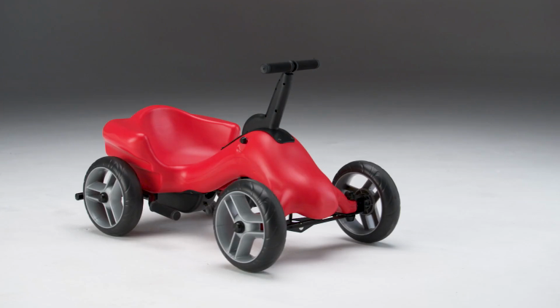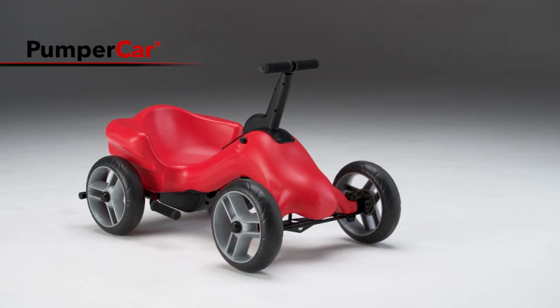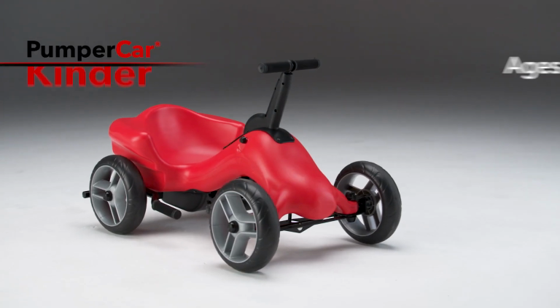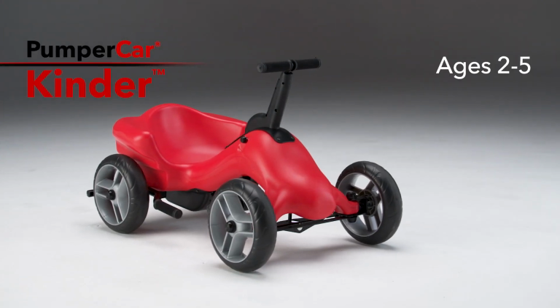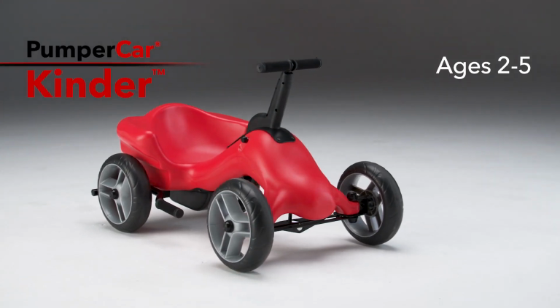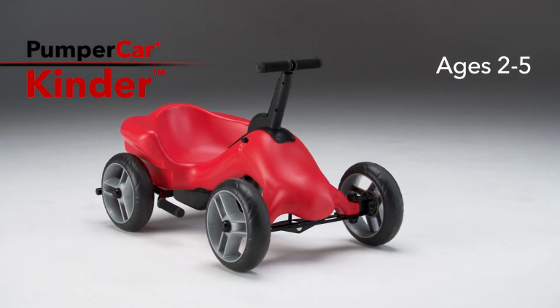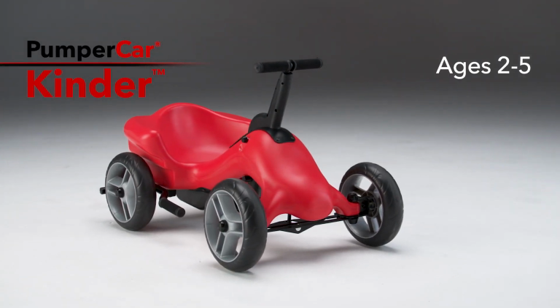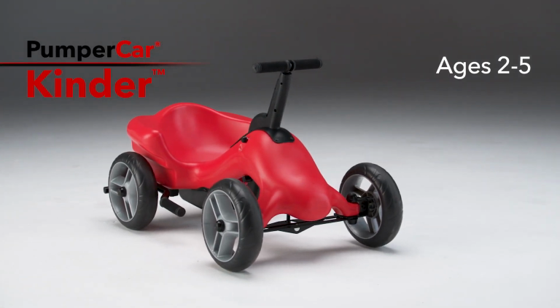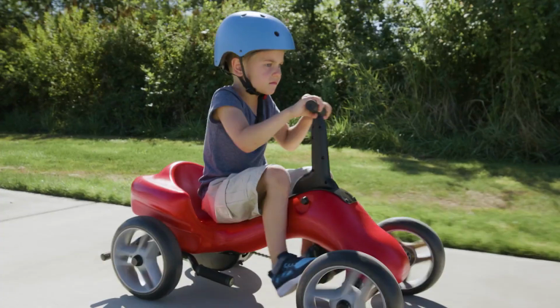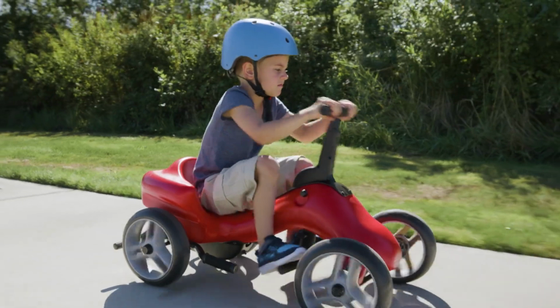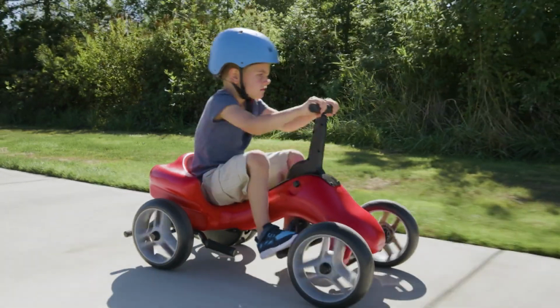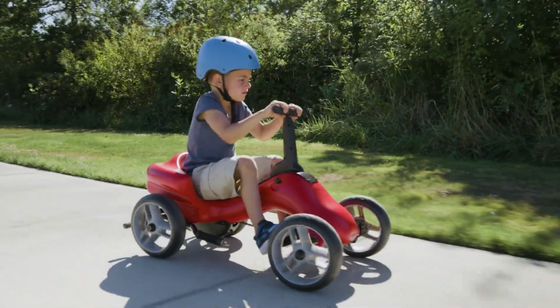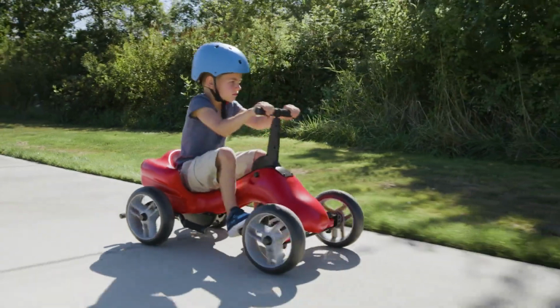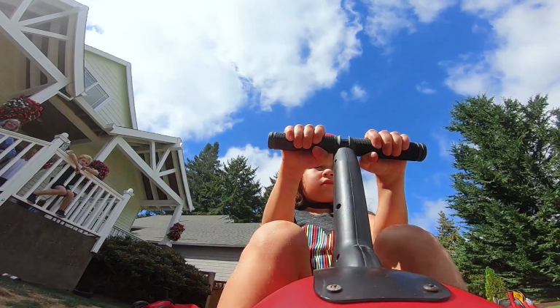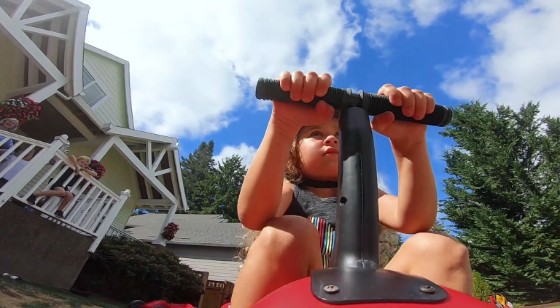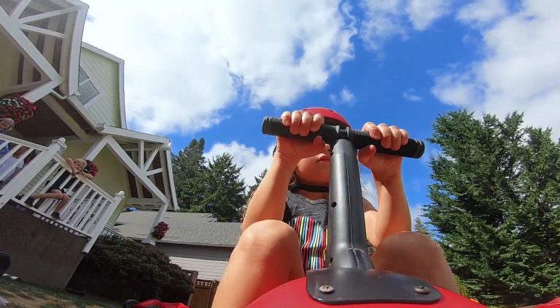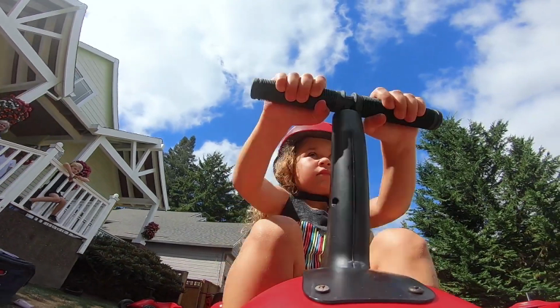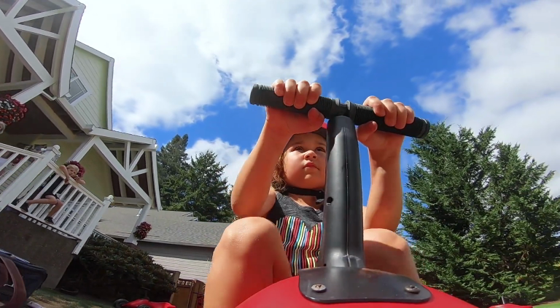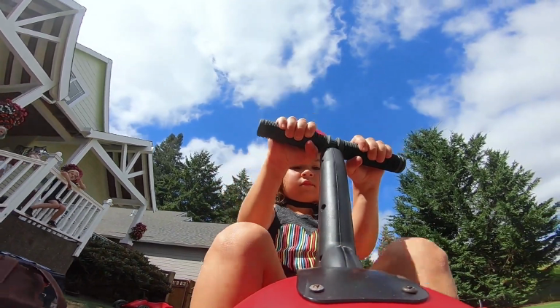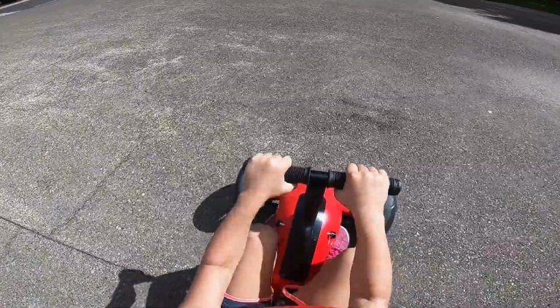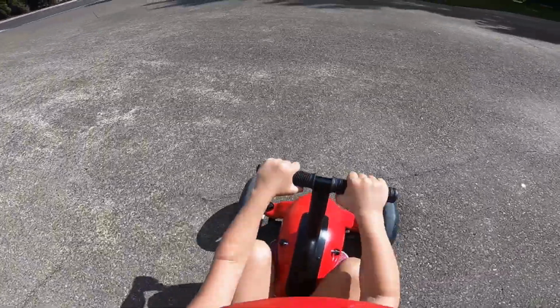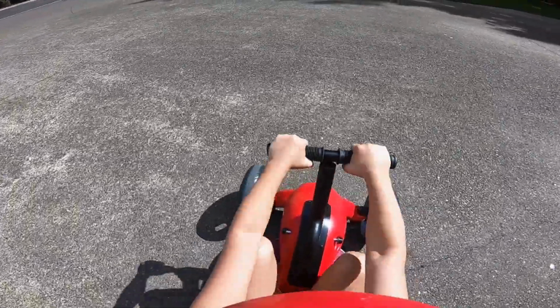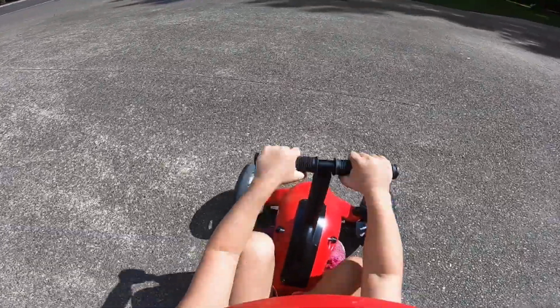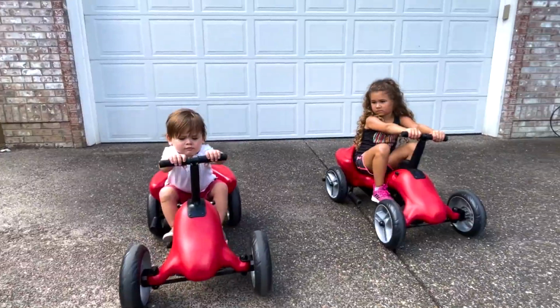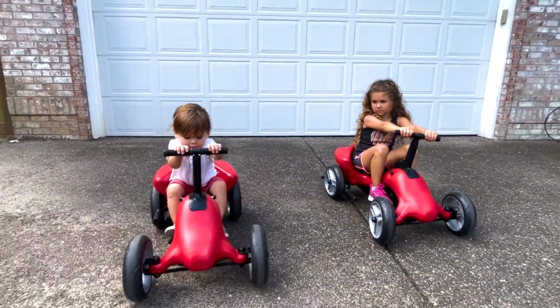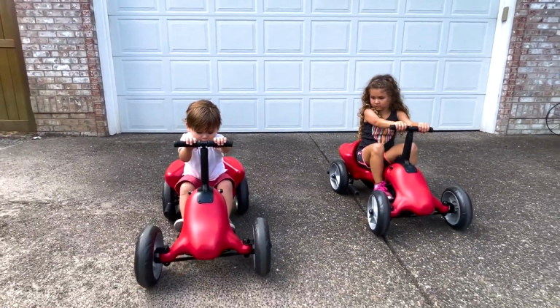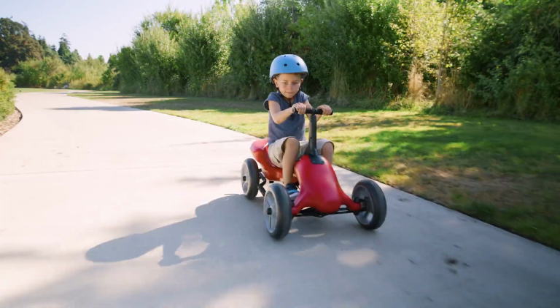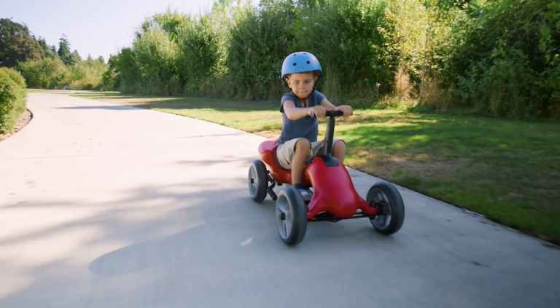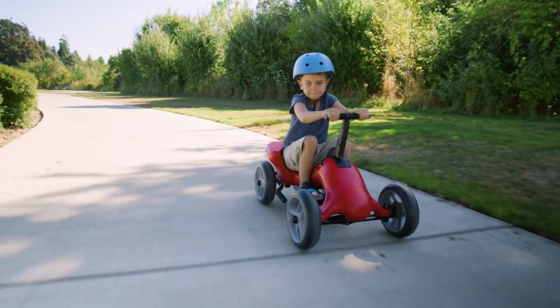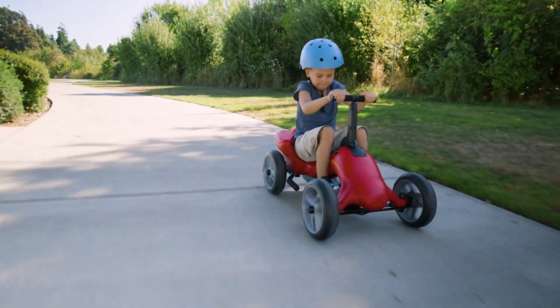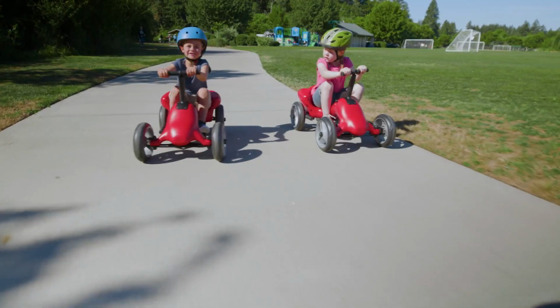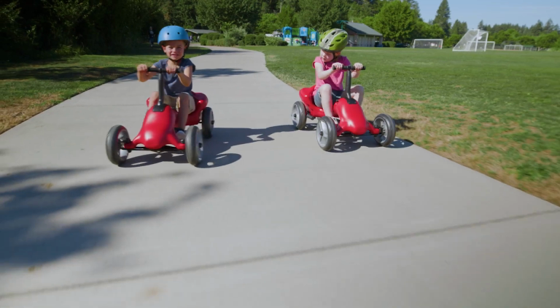Two to five-year-olds love riding the Pumper Car Kinder. Children of all abilities enjoy the freedom of self-powered mobility and fun transport. Perfect to ride with friends and family at home, around a park, or on the school playground.